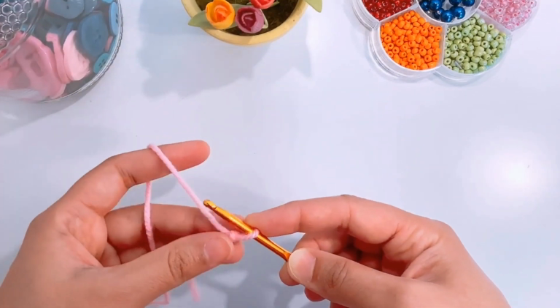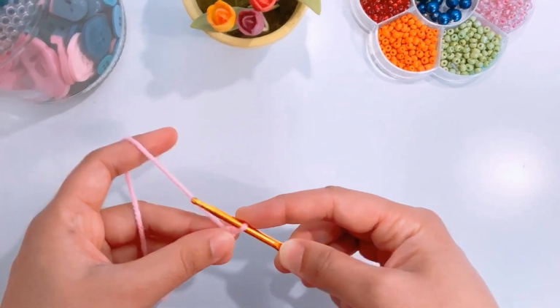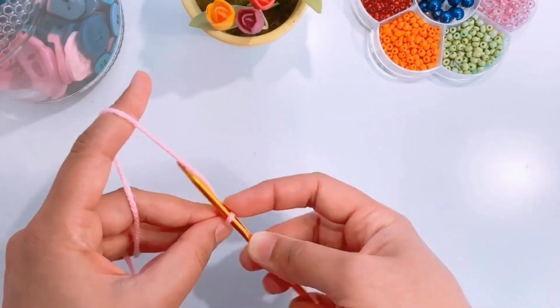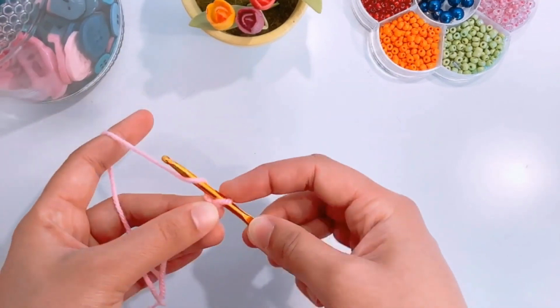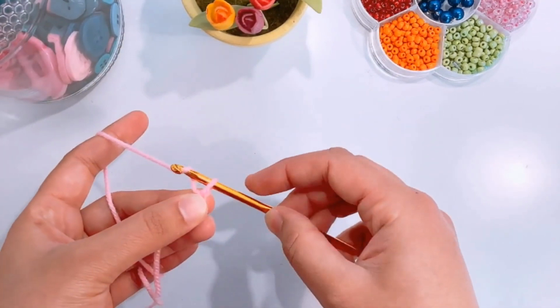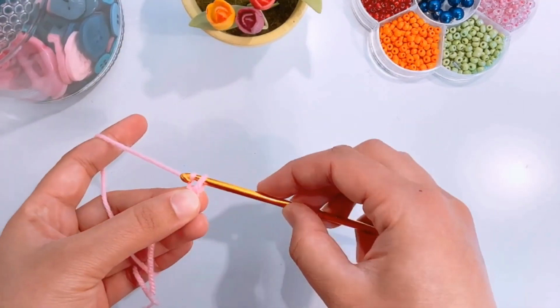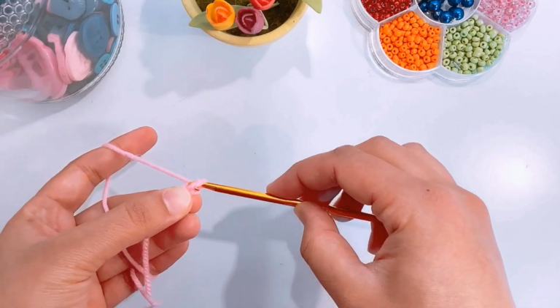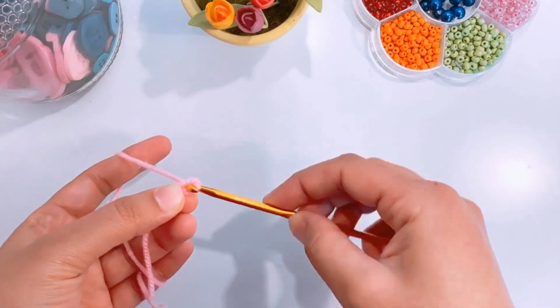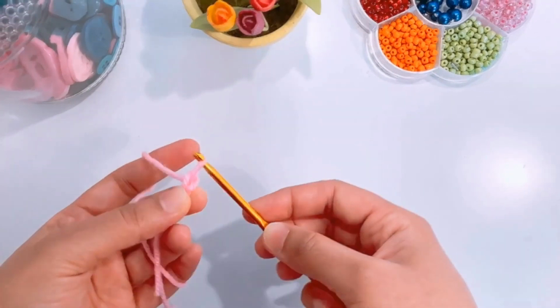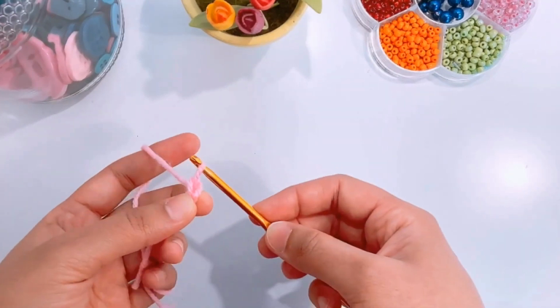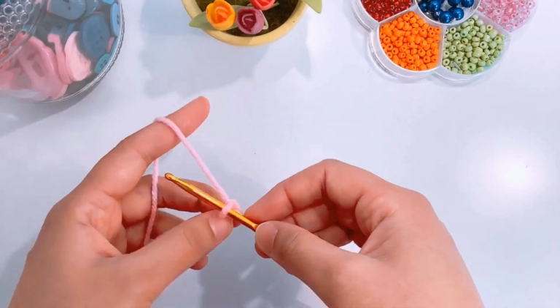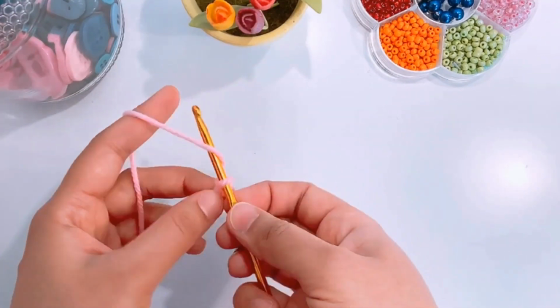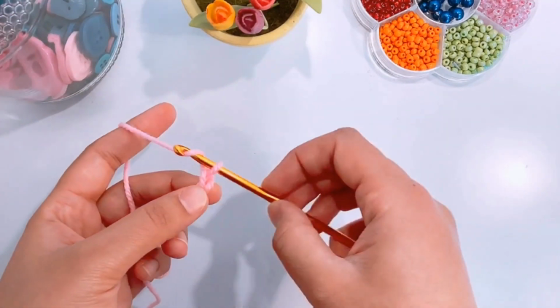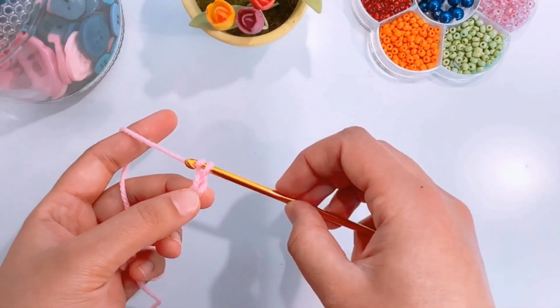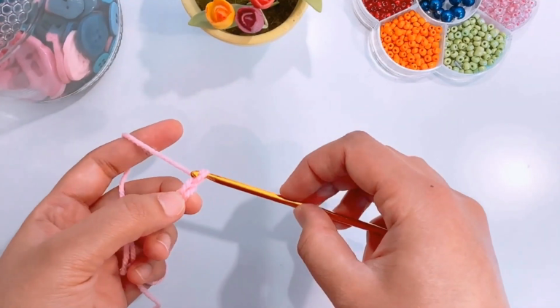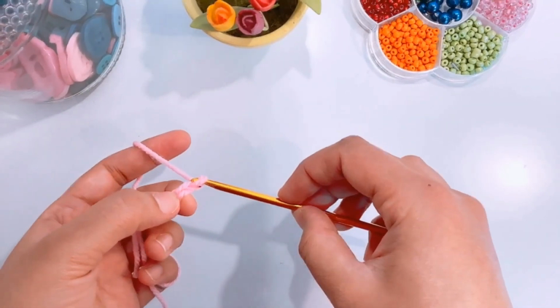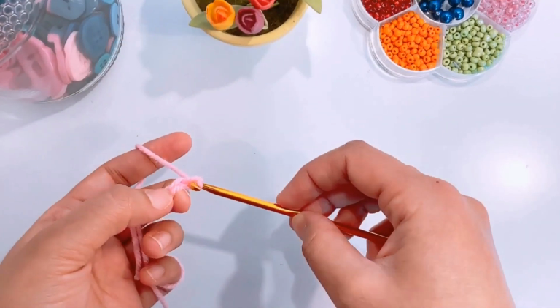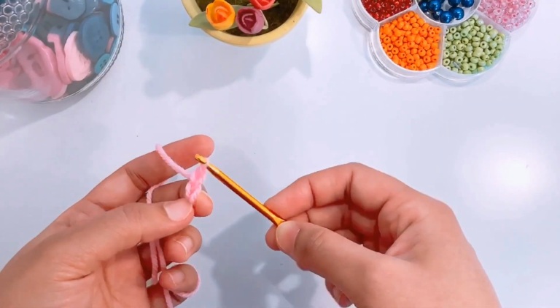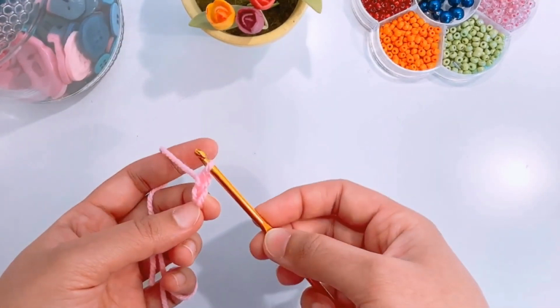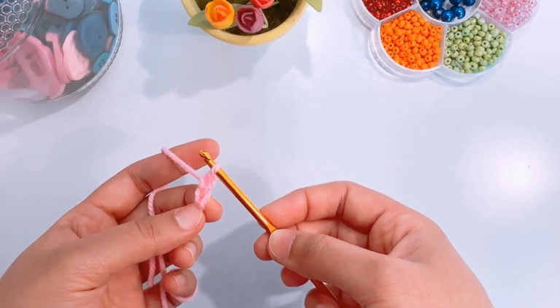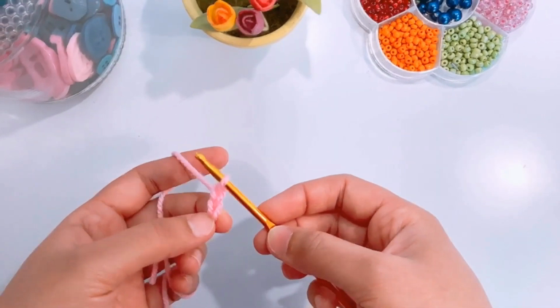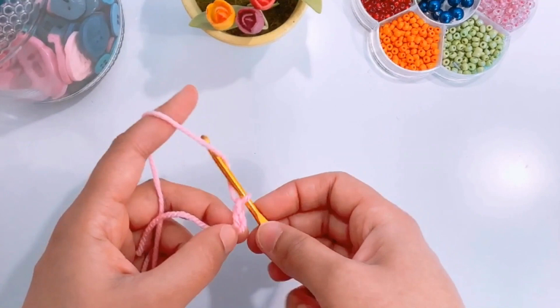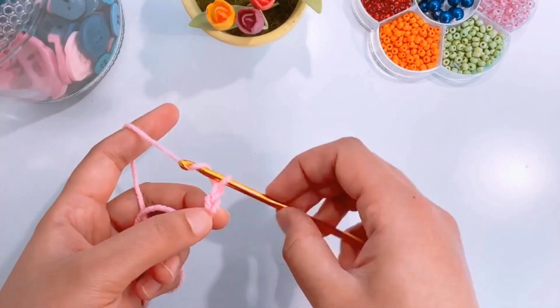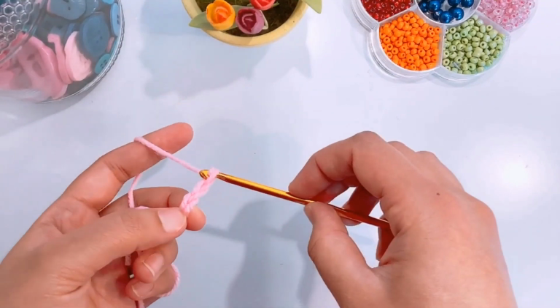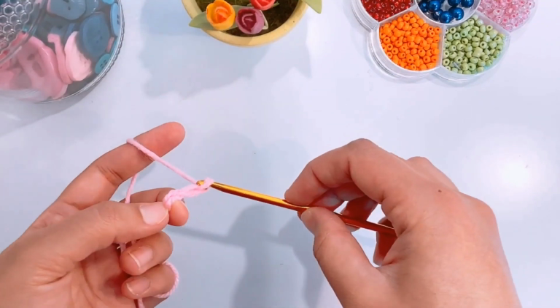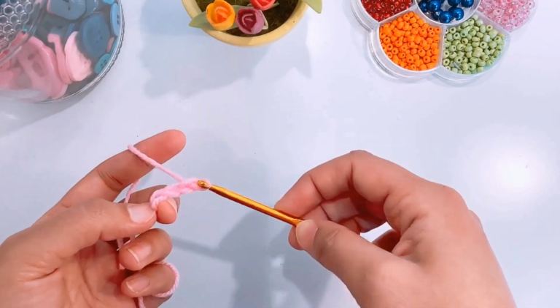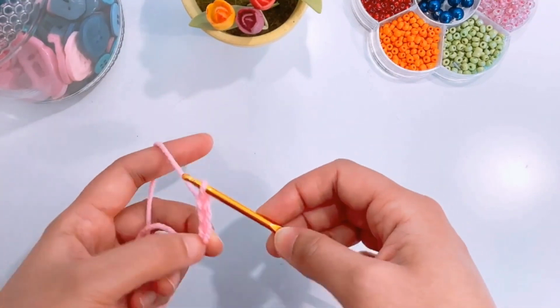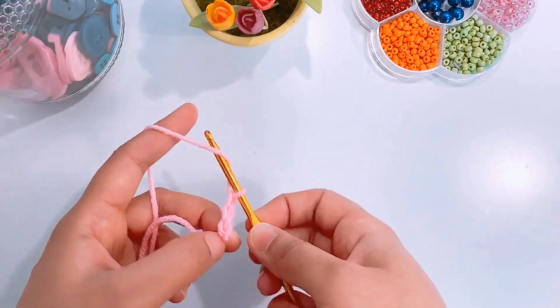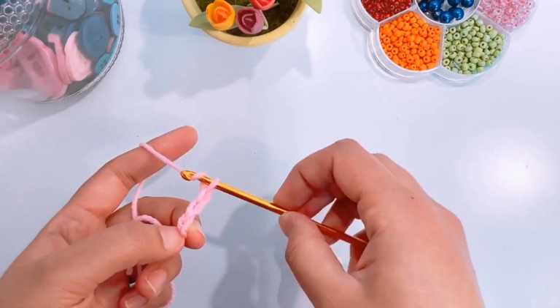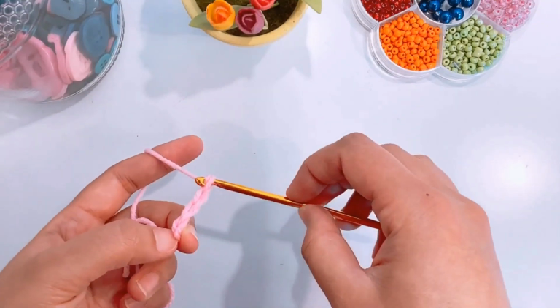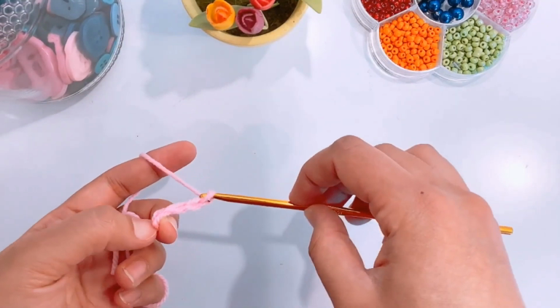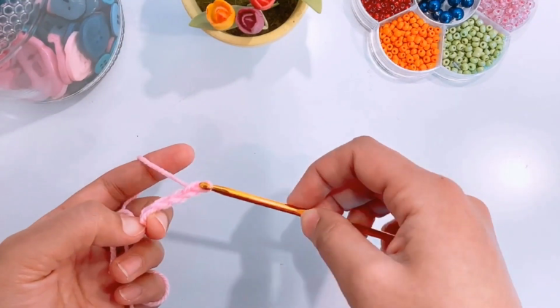Yarn over and pull through the loop on your hook. Yarn over and pull through again. Repeat until you have the required length of your foundation chain.